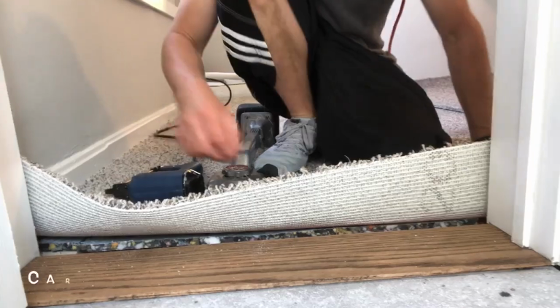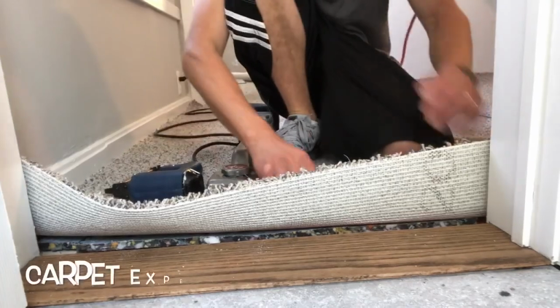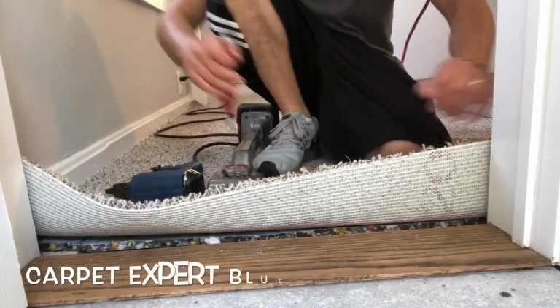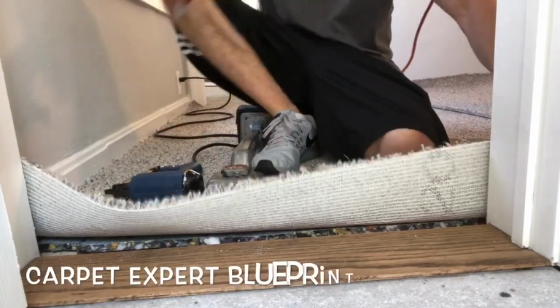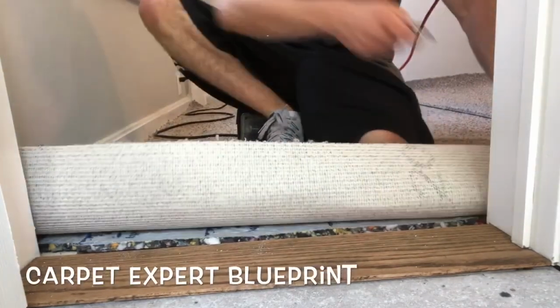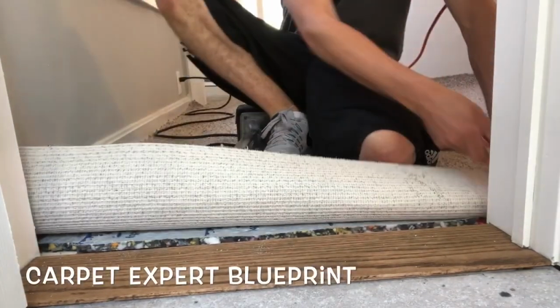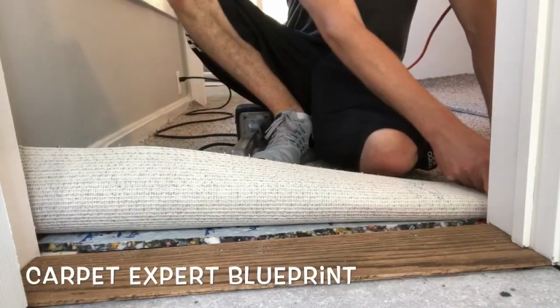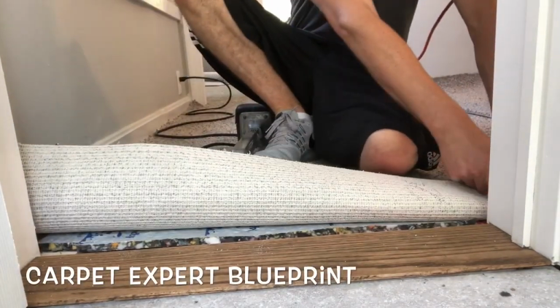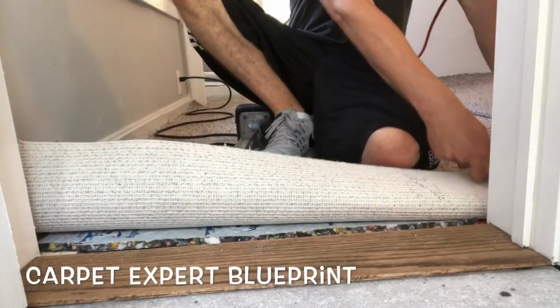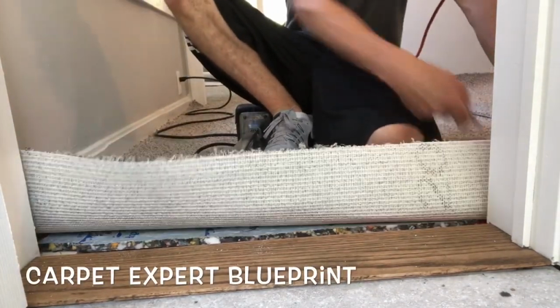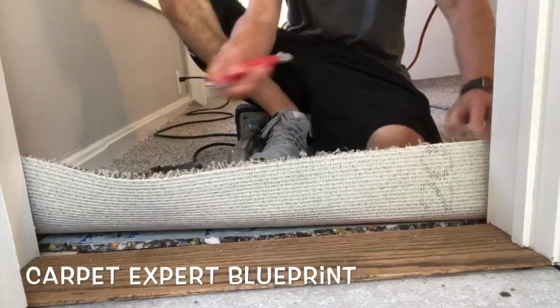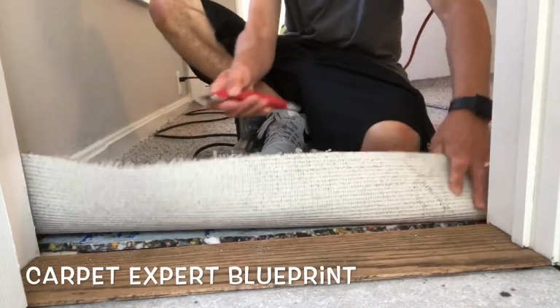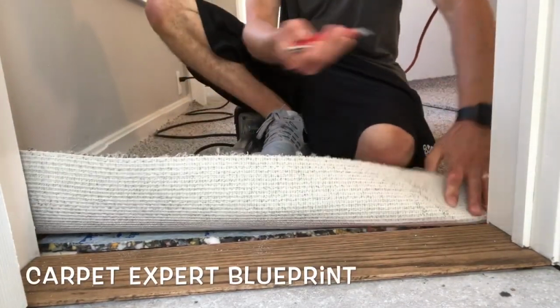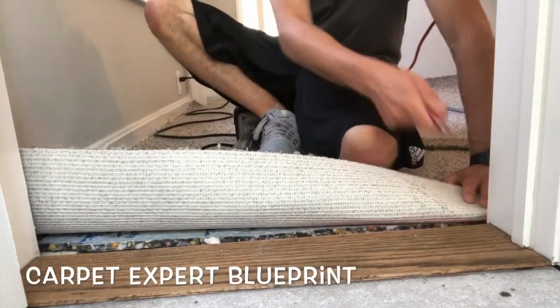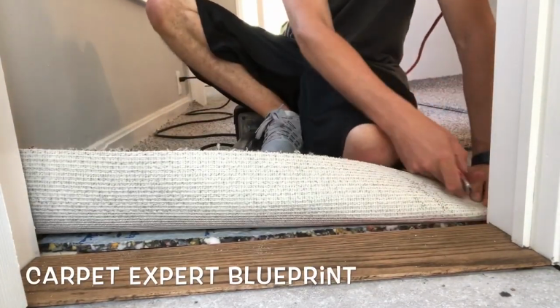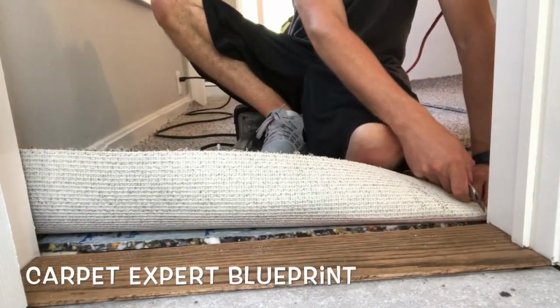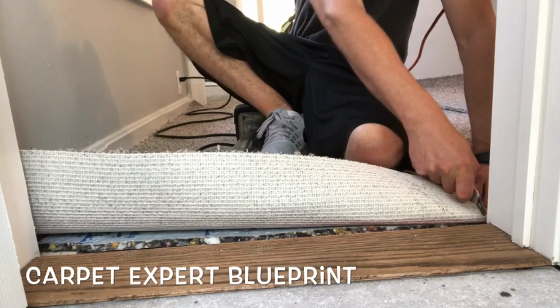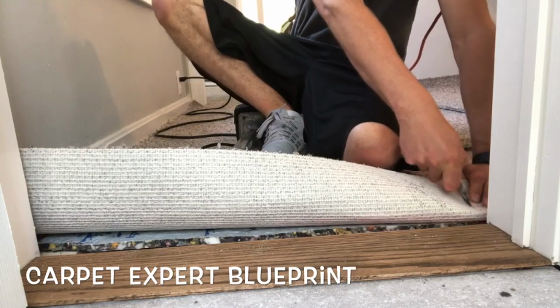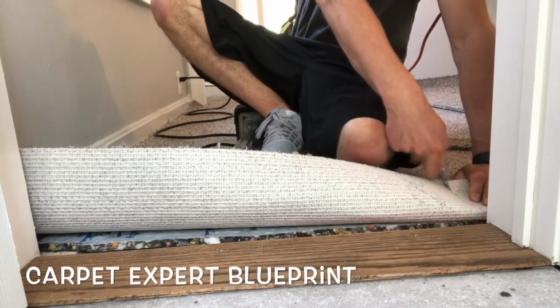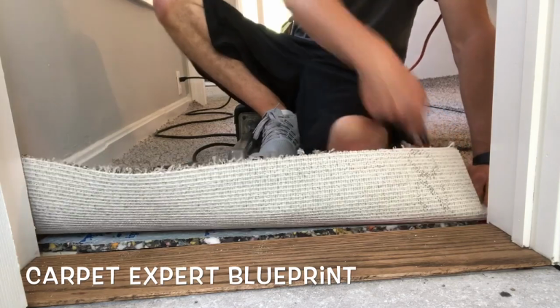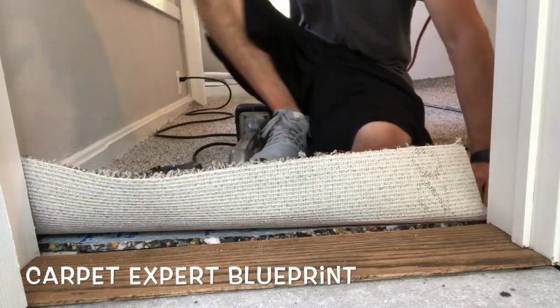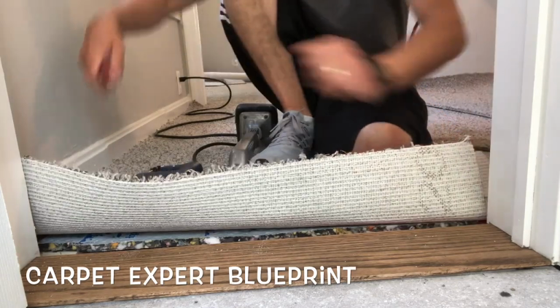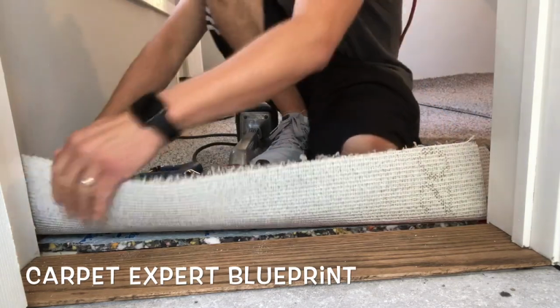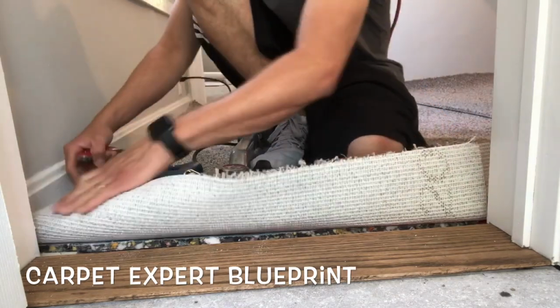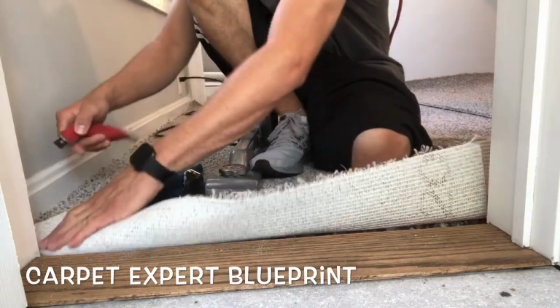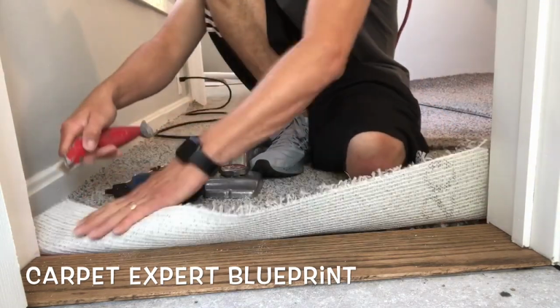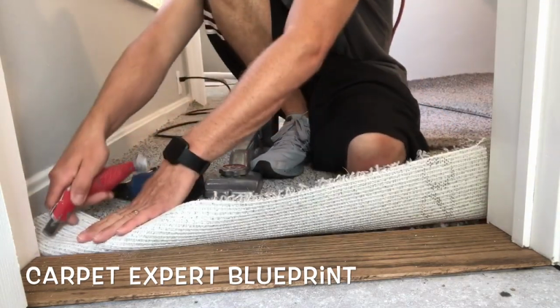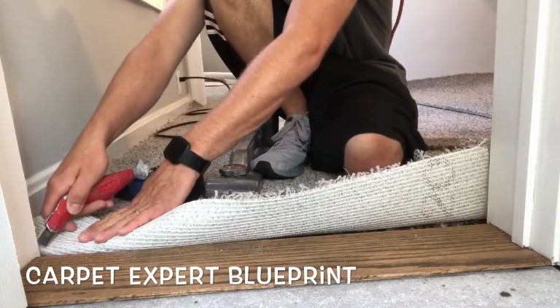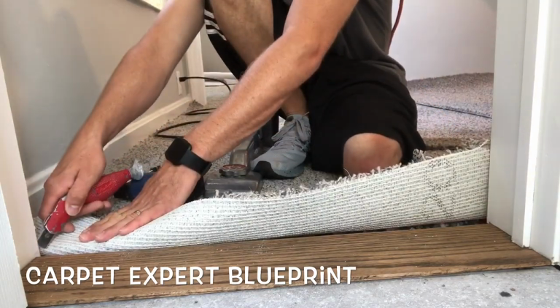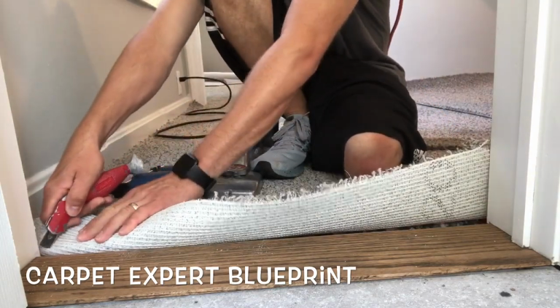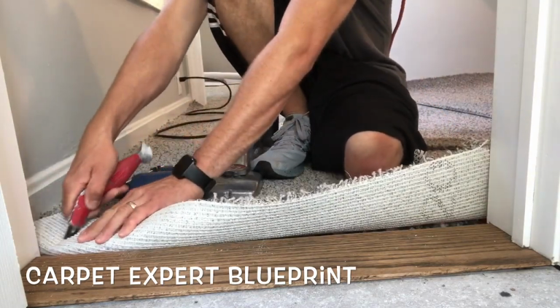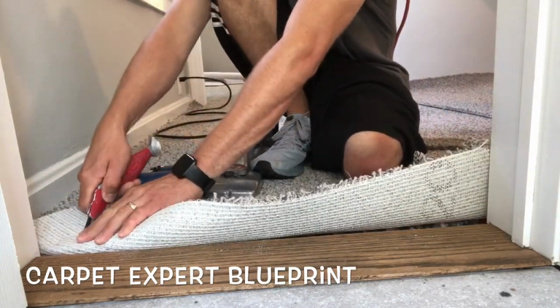What's good everybody, it's Michael Alder here from CarpetExpertBlueprint.com, and in this video I'm going to share with you how to transition a plush carpet to a wooden threshold in a bathroom doorway.